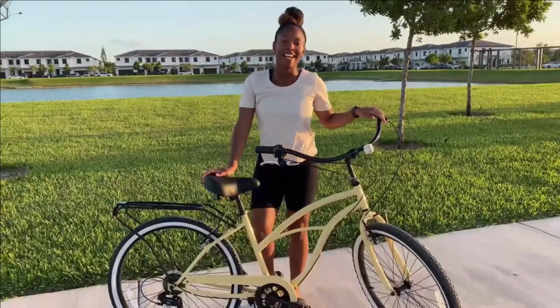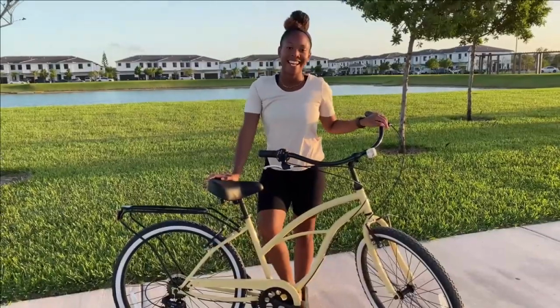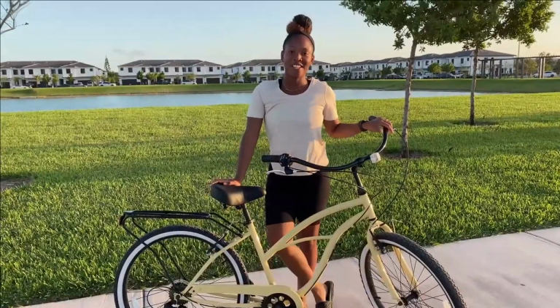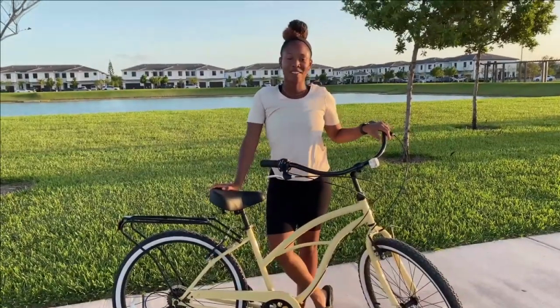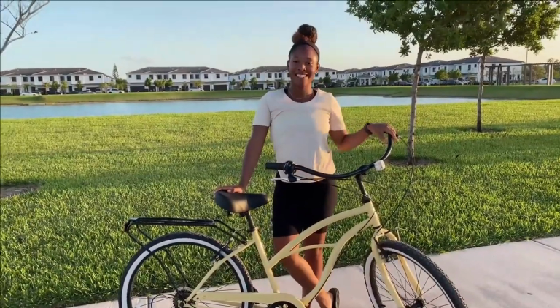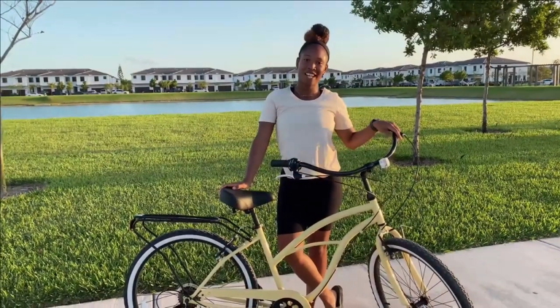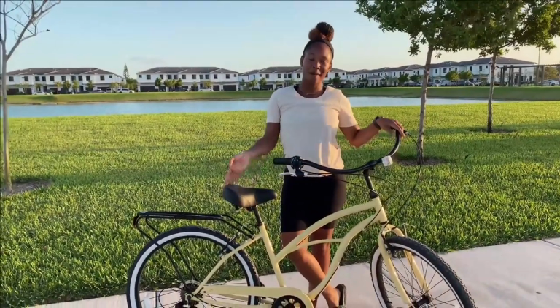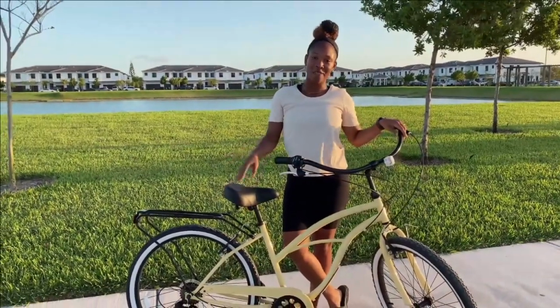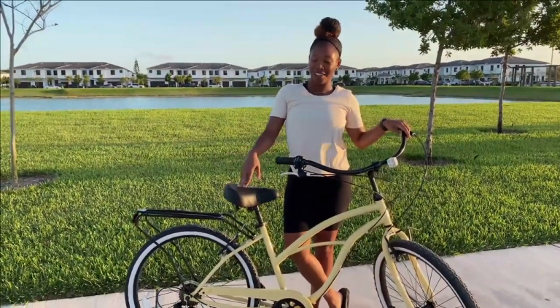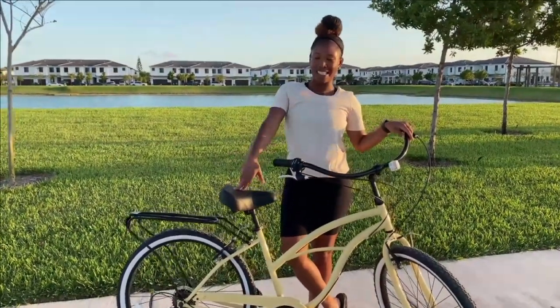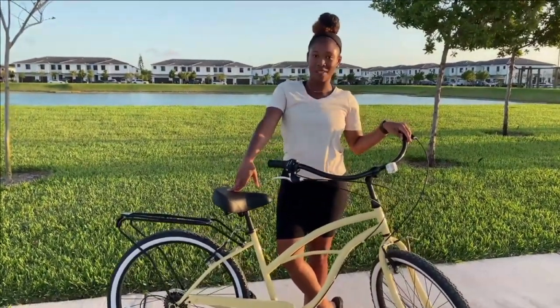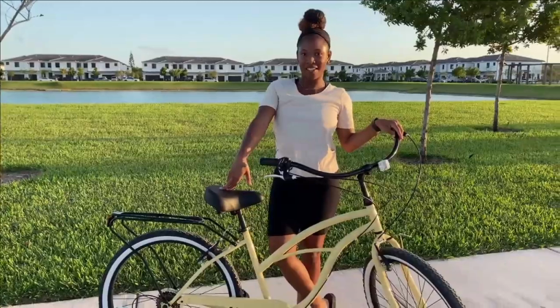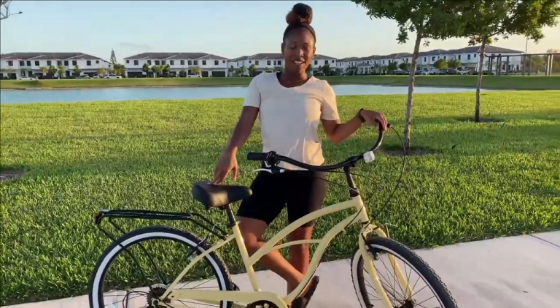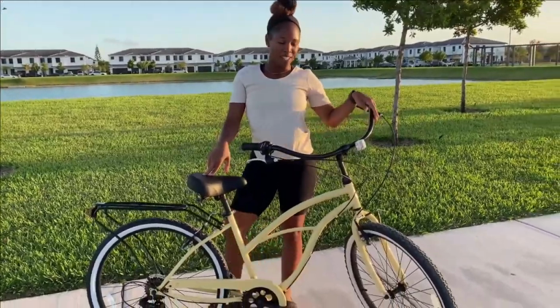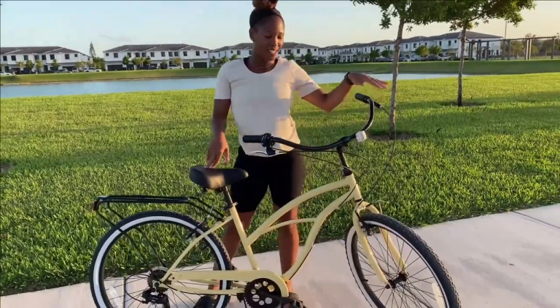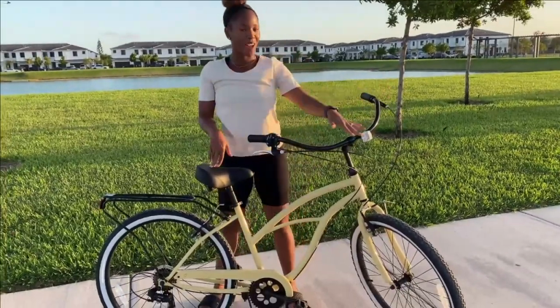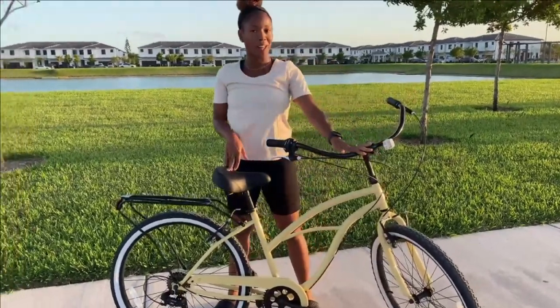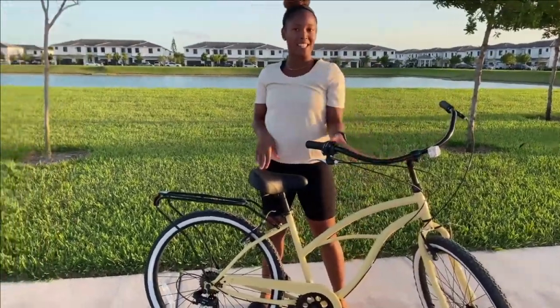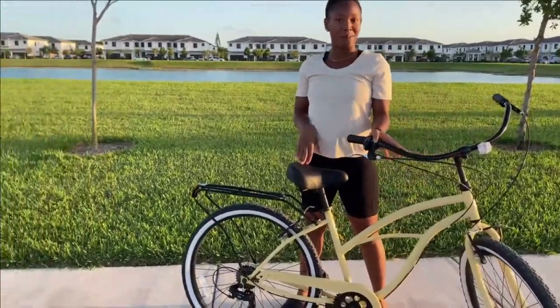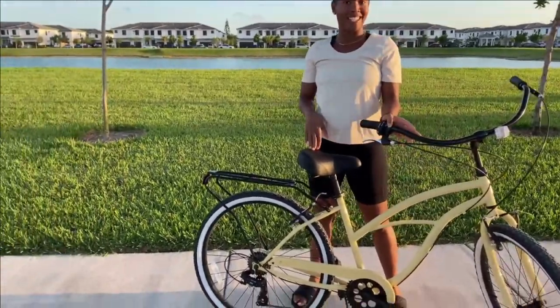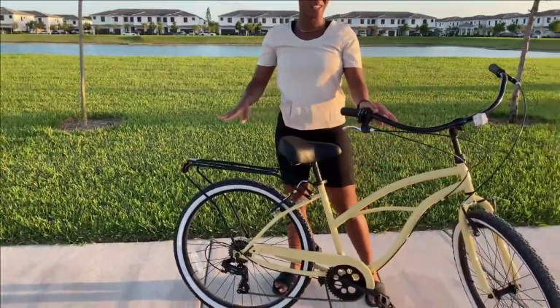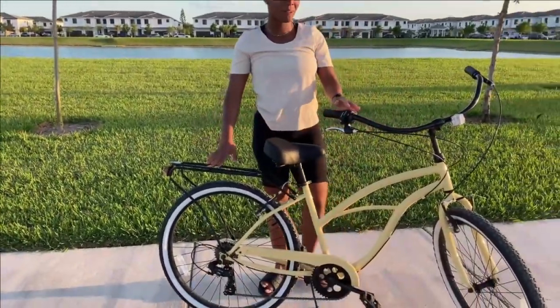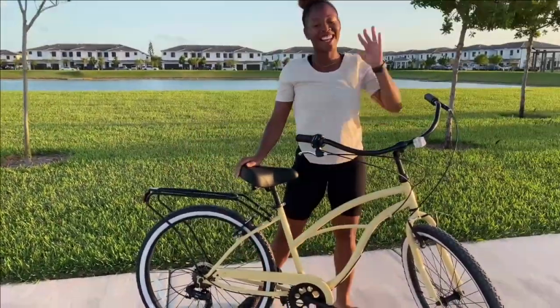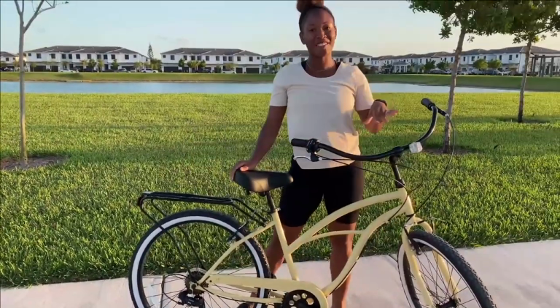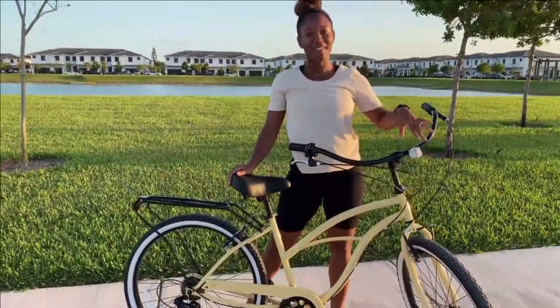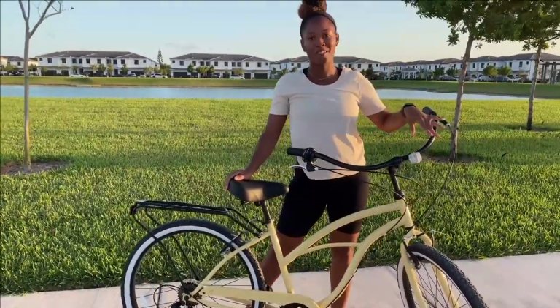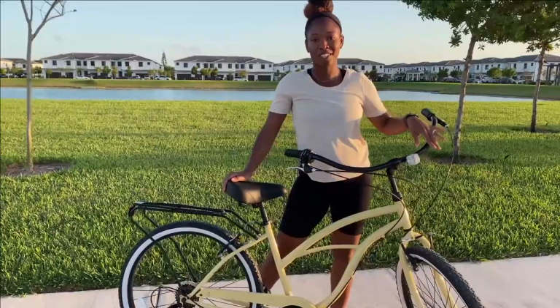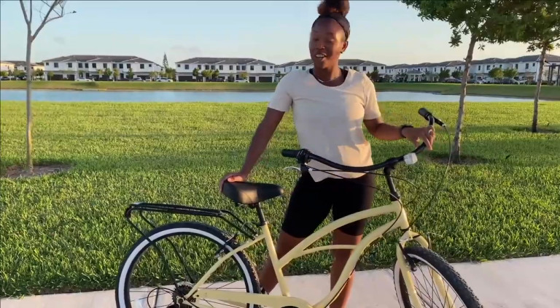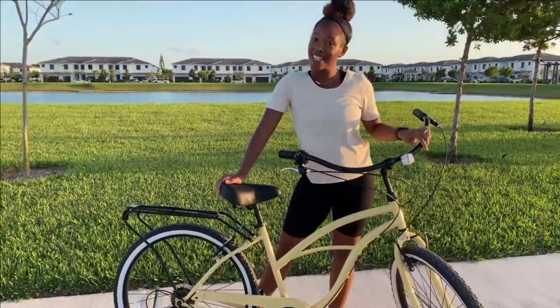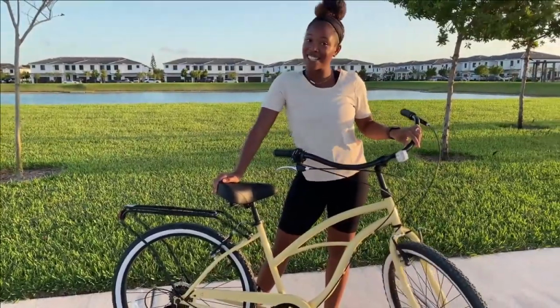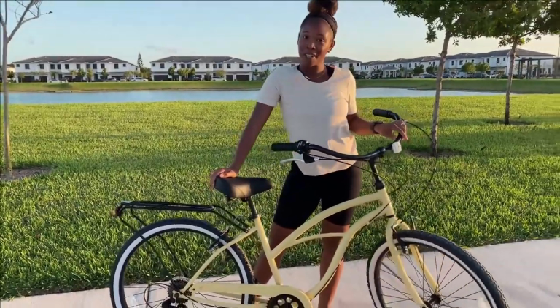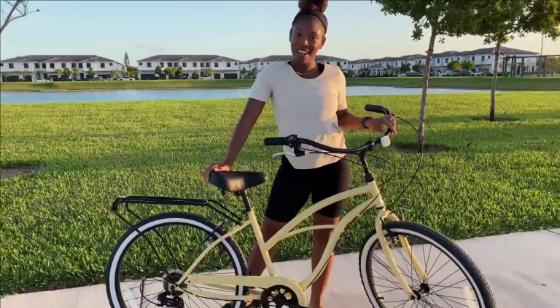Hey guys, I'm so excited to tell you guys about my new bike from 630. This is the Around the Block 7-Speed in the color cream. I love that they have a bunch of different color options that are pretty fun.